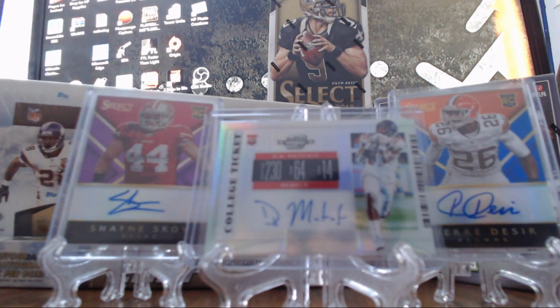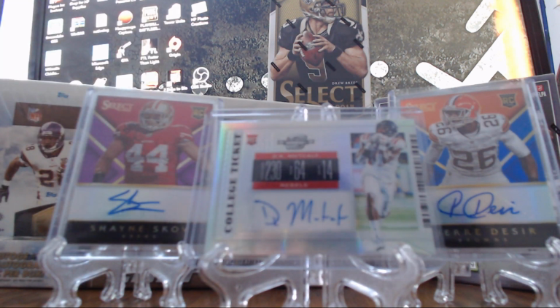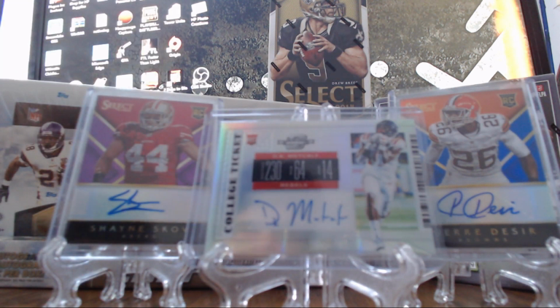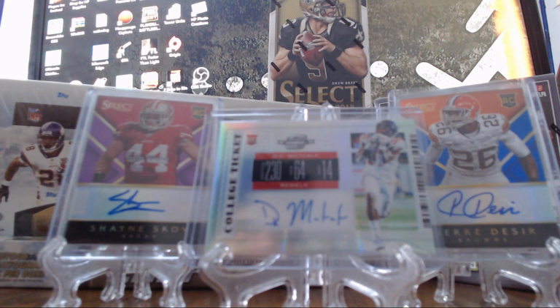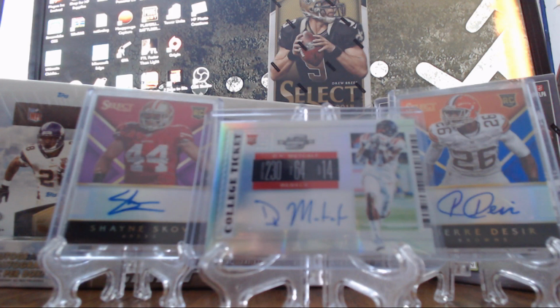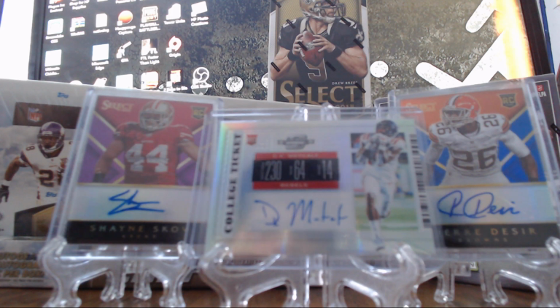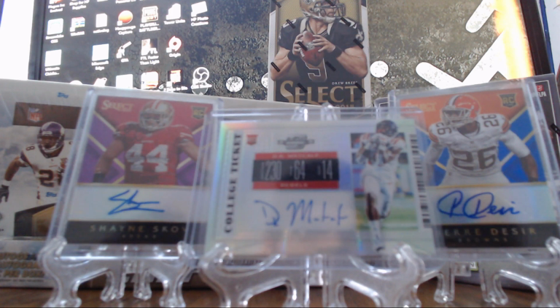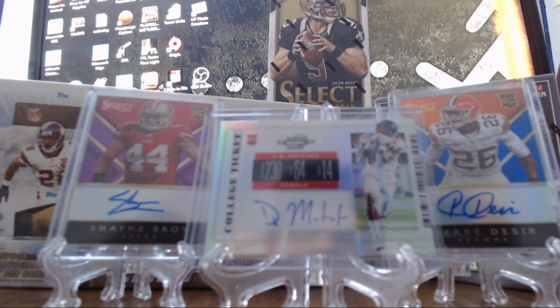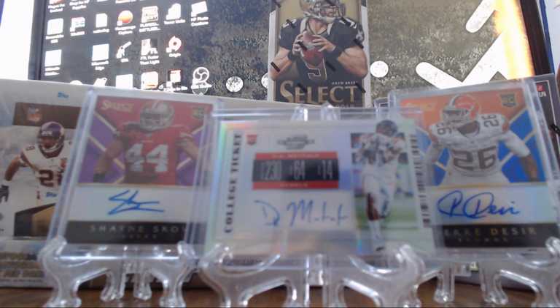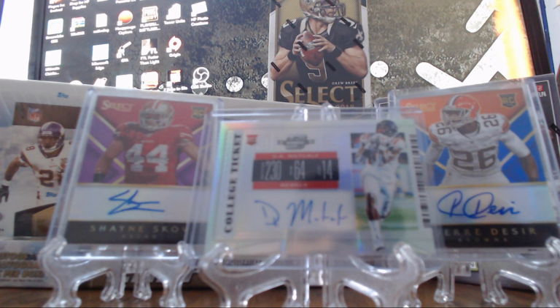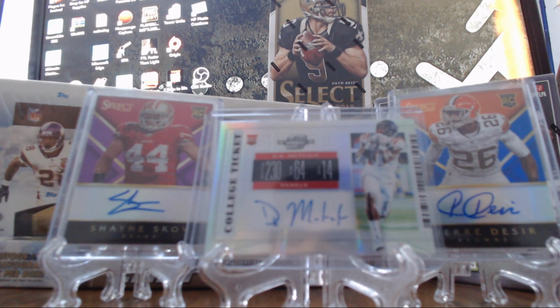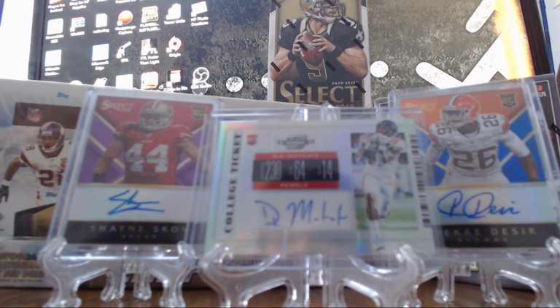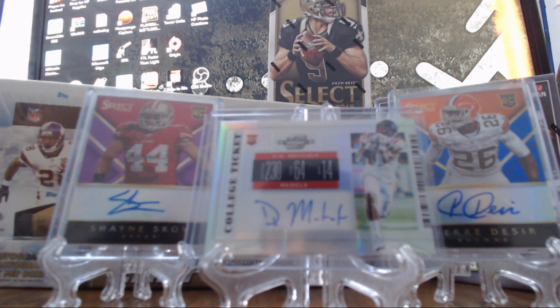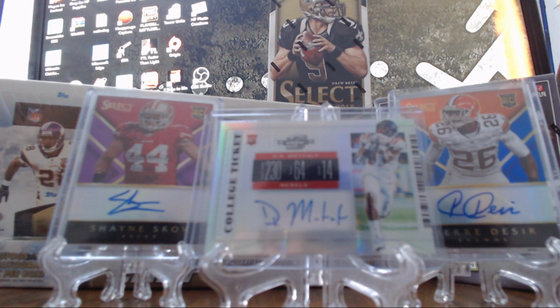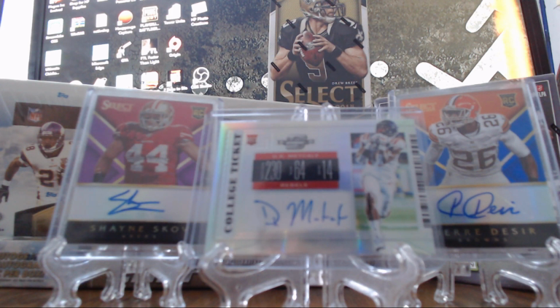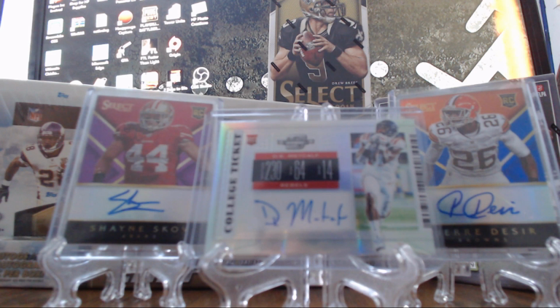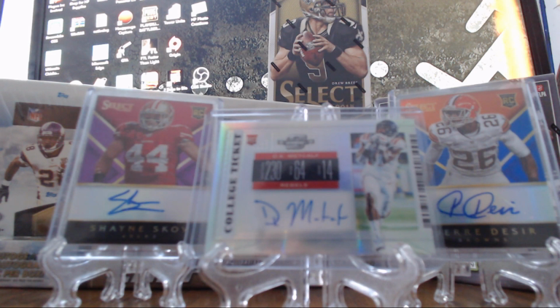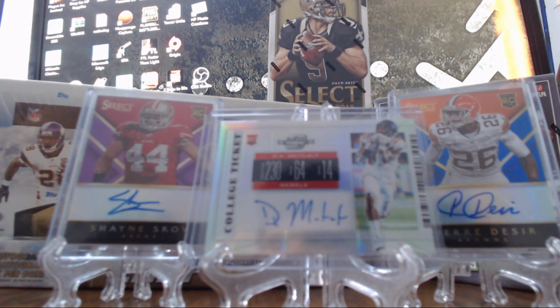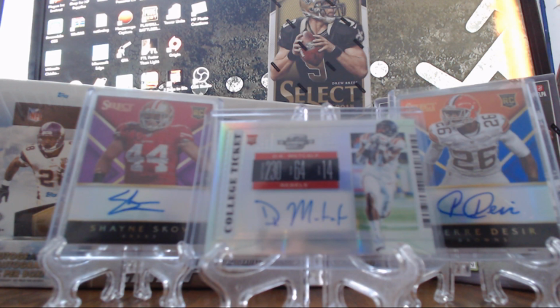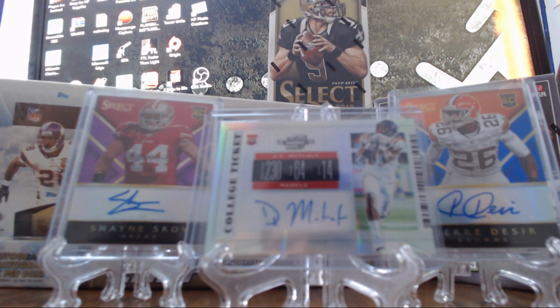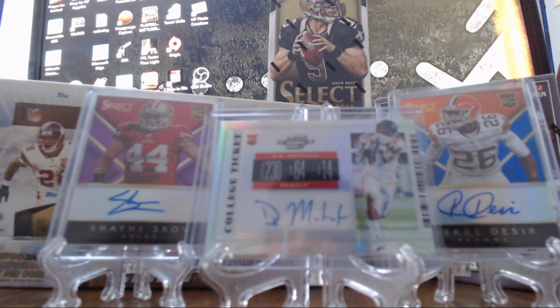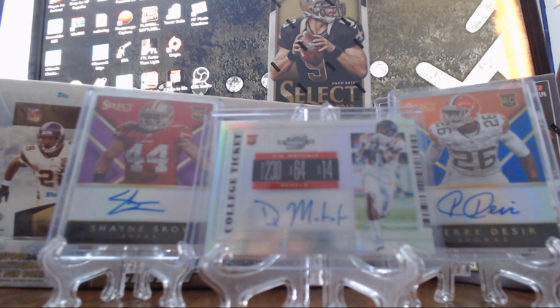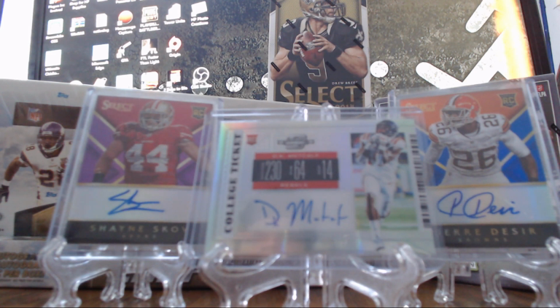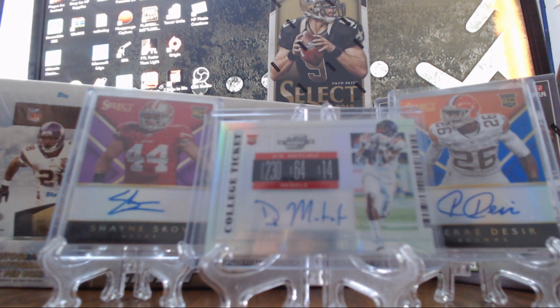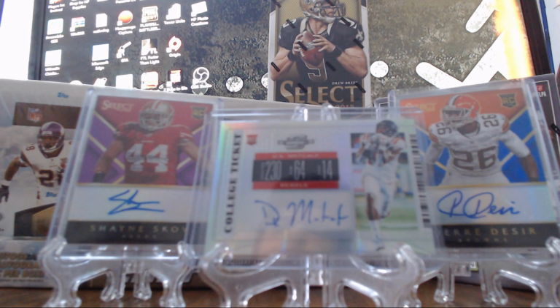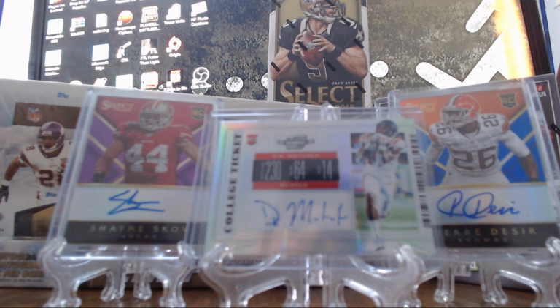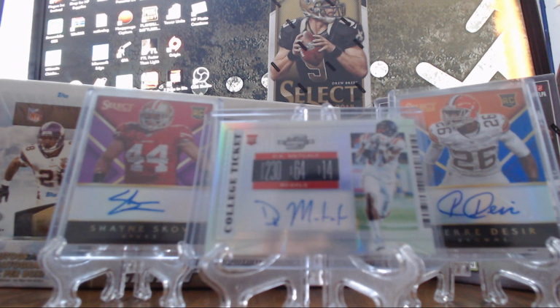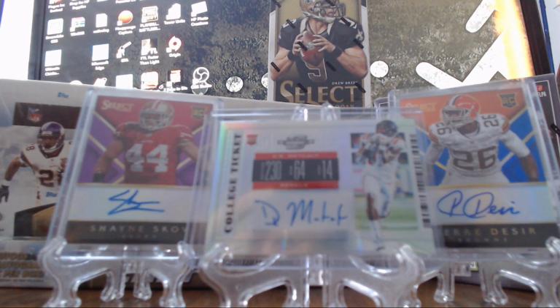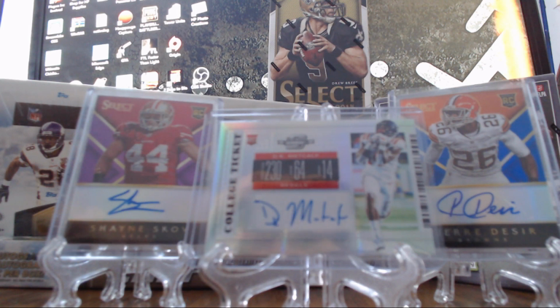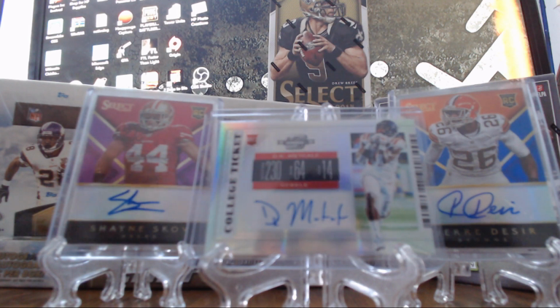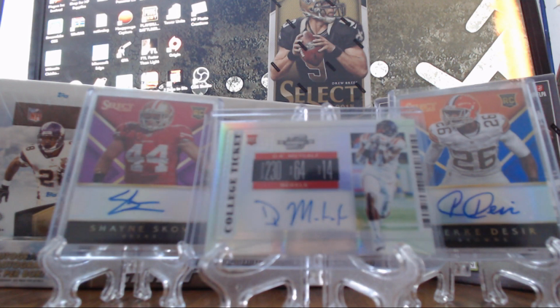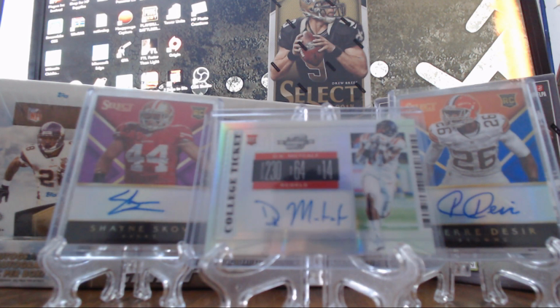Could be a parallel — they have a lot of really nice parallels too. I believe the gold's out of 10. They have a really nice prism-looking one out of 15. So really cool there.